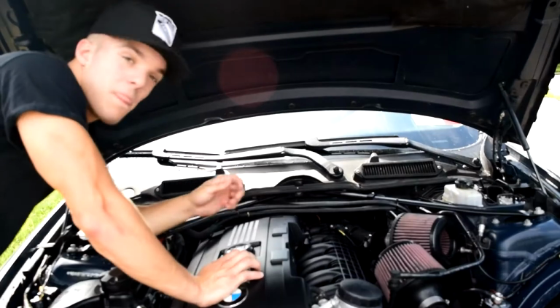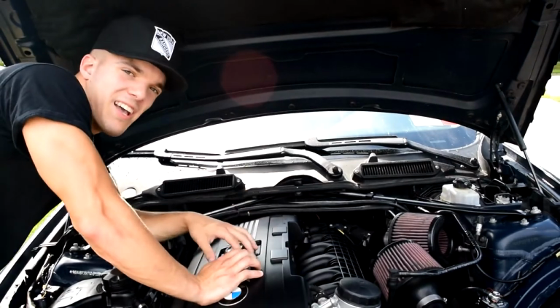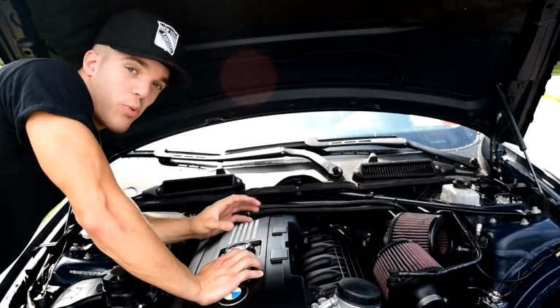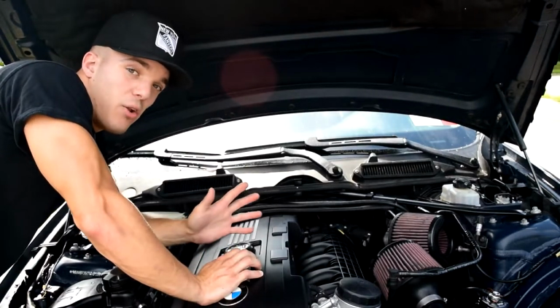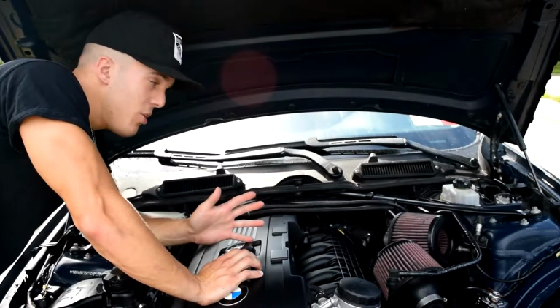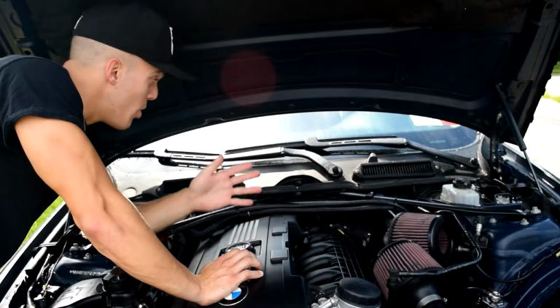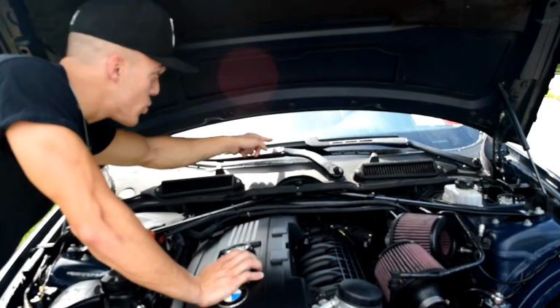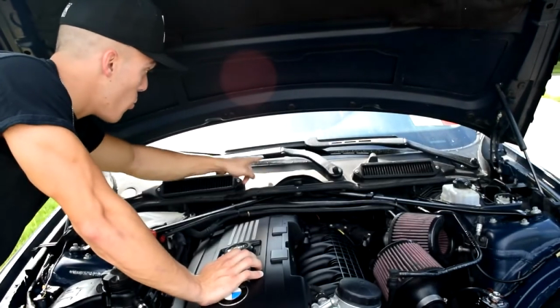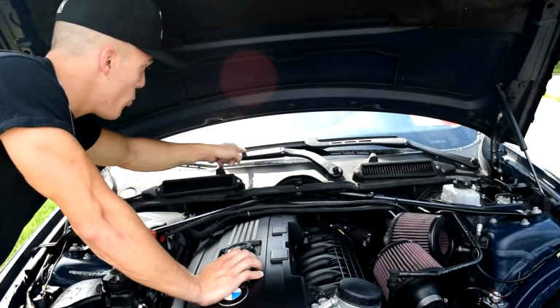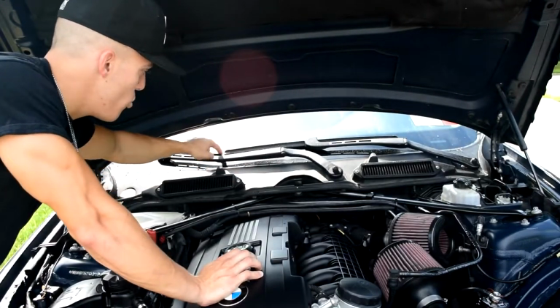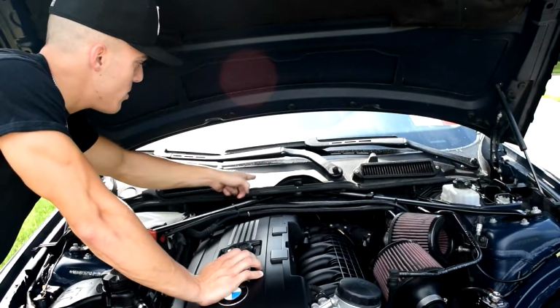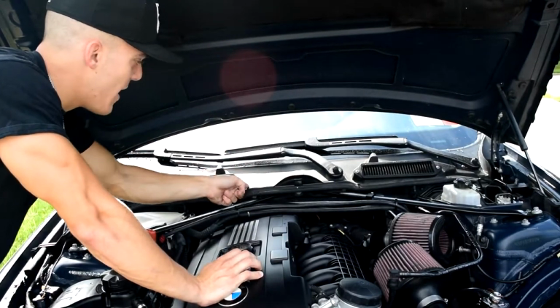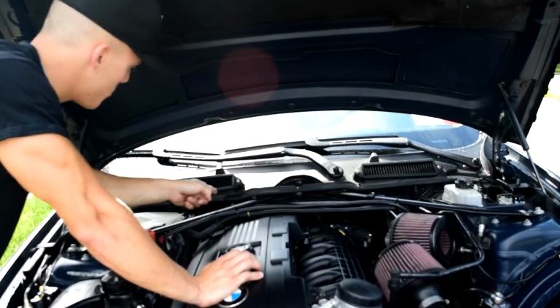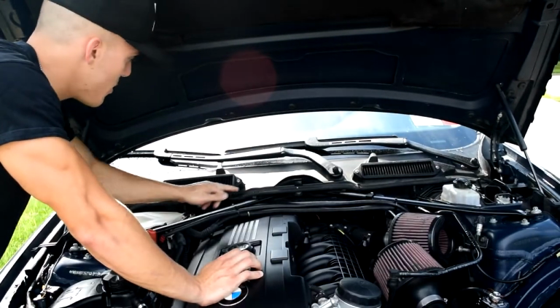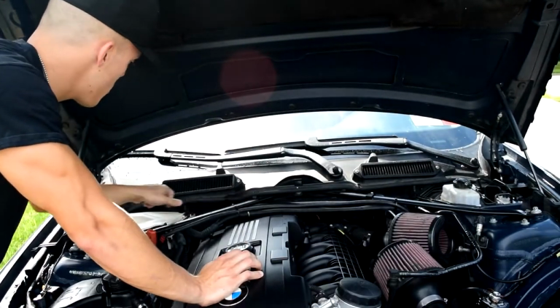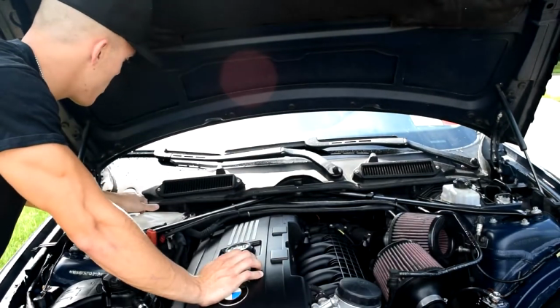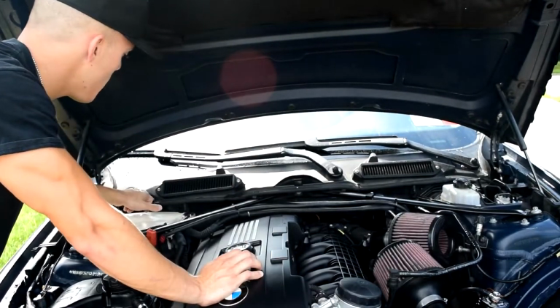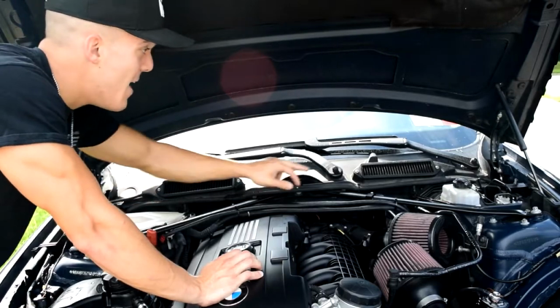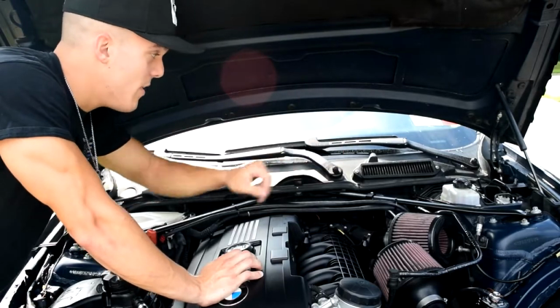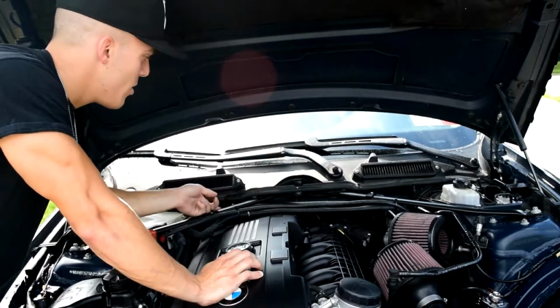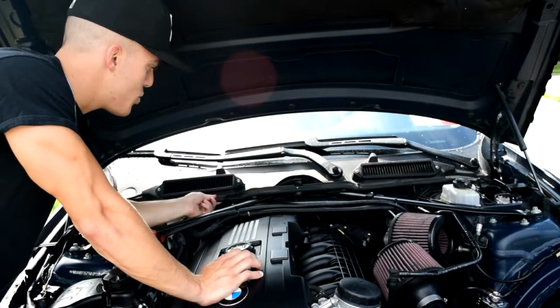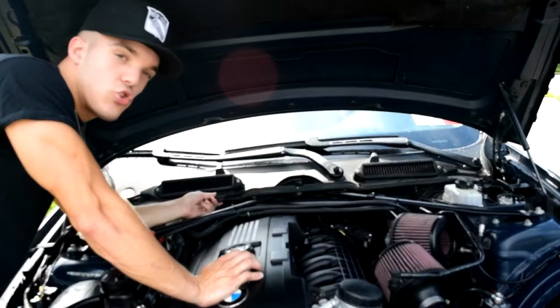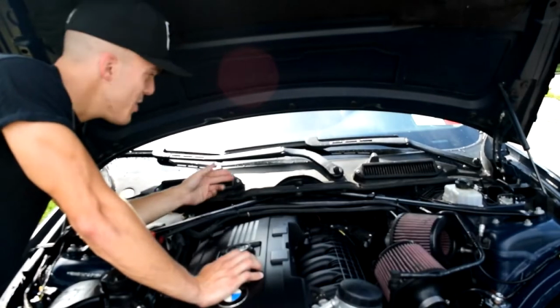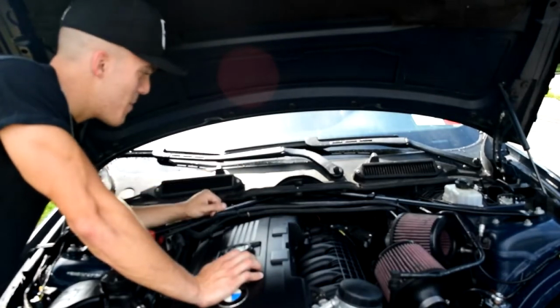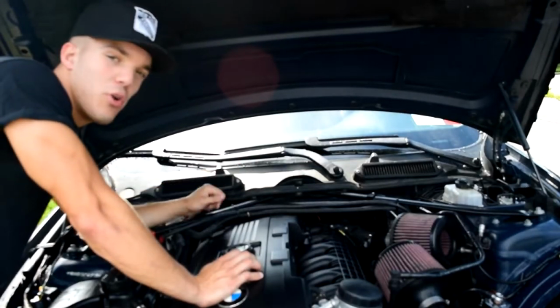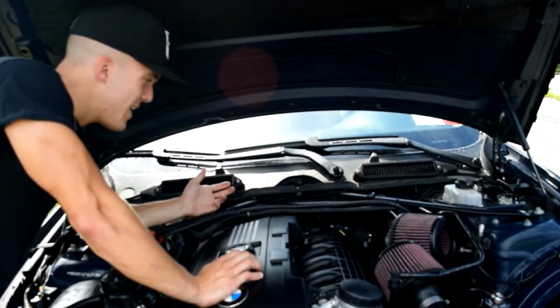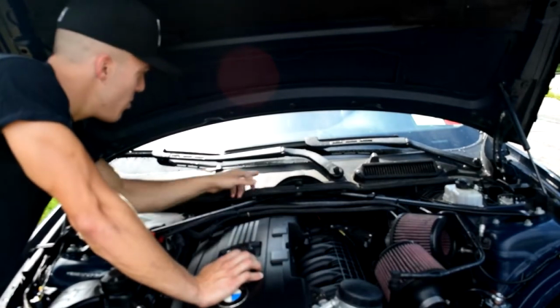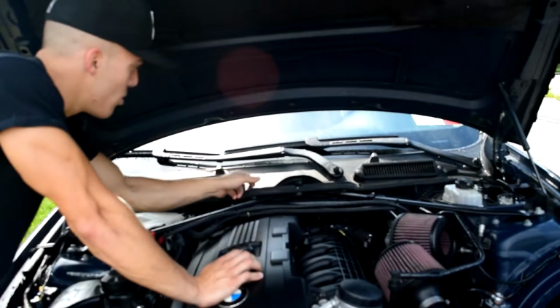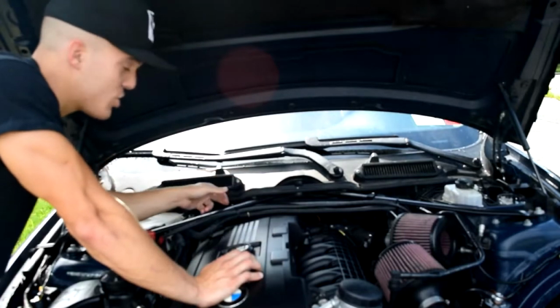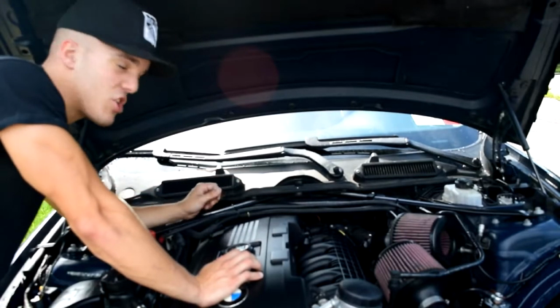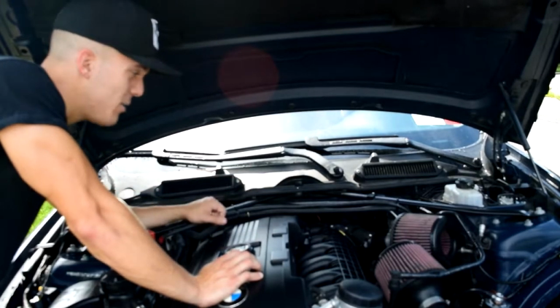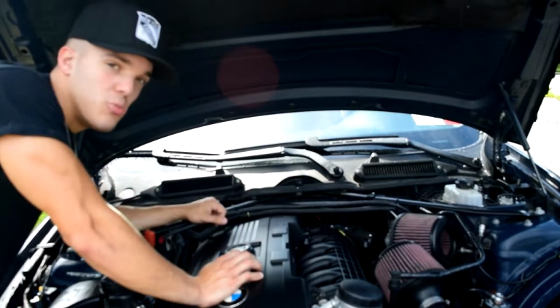Alright guys, I didn't spray a lot of water but as you saw, the water was coming through the wipers and down from here, here, and then over there. This weather strip really isn't stopping any water from coming down — the water is still coming down into the engine bay.